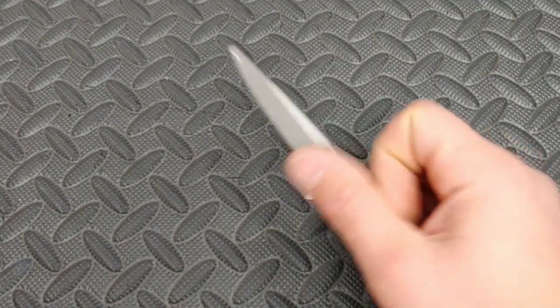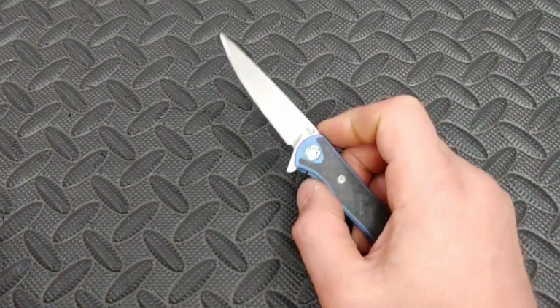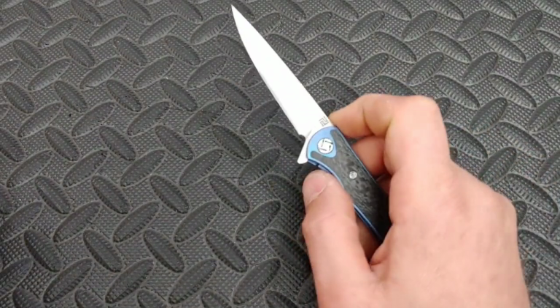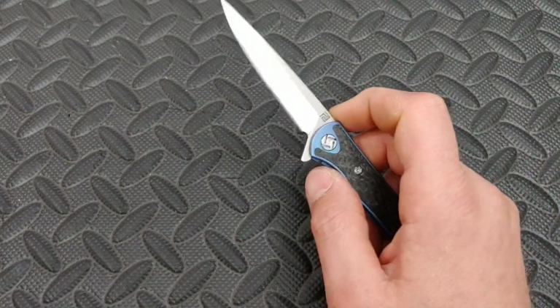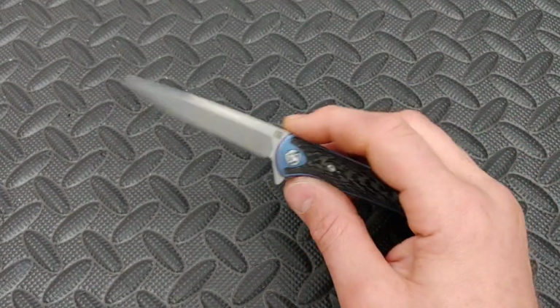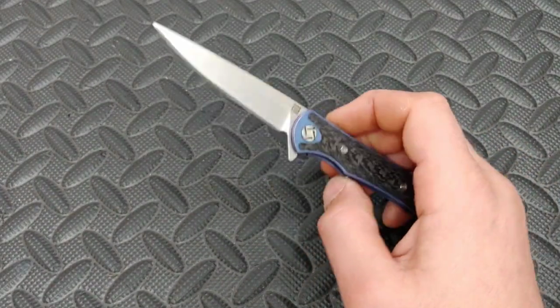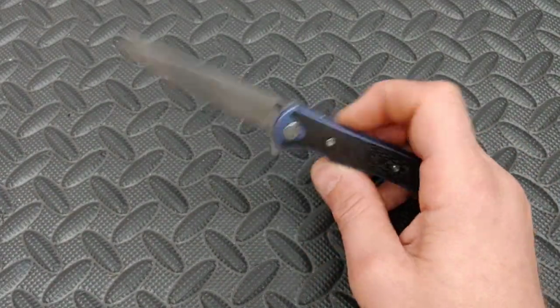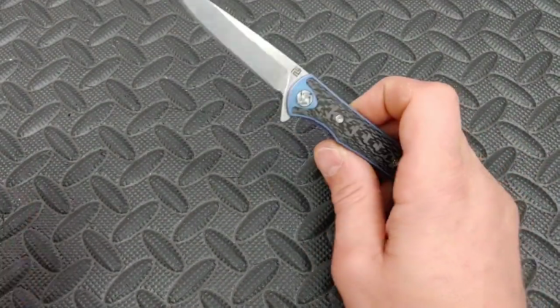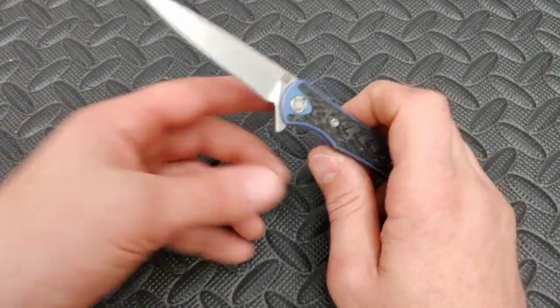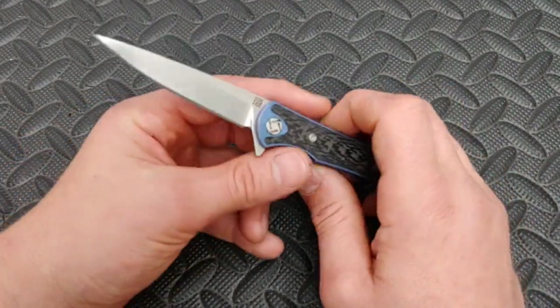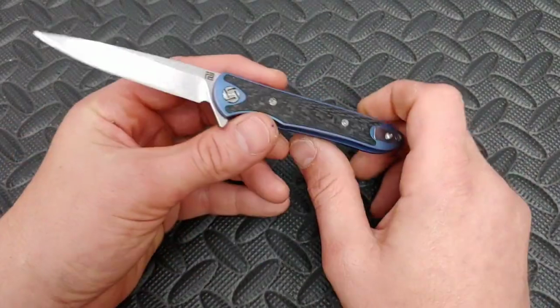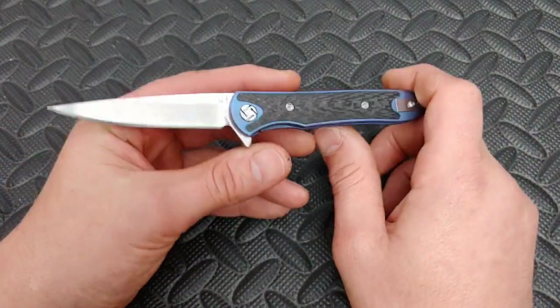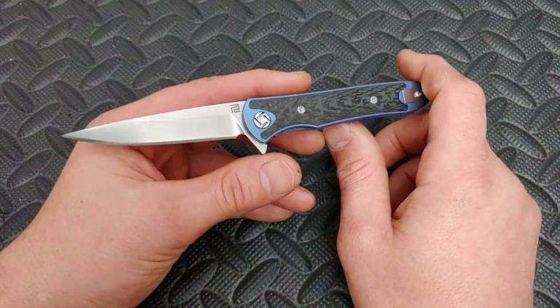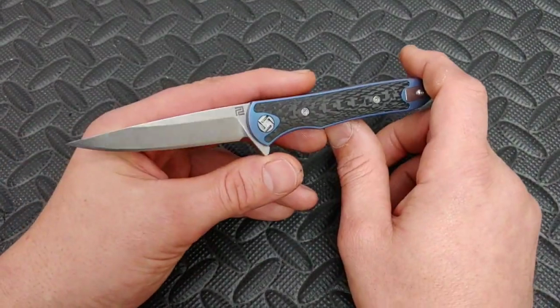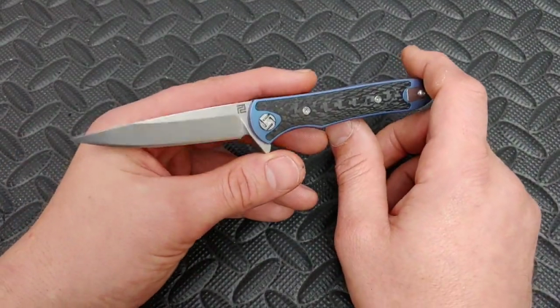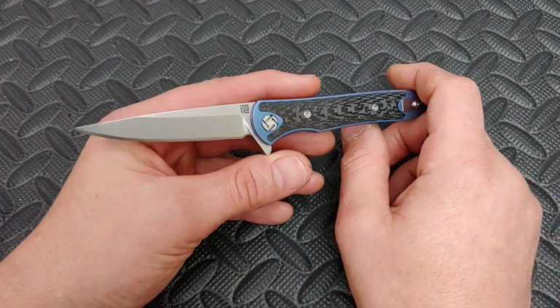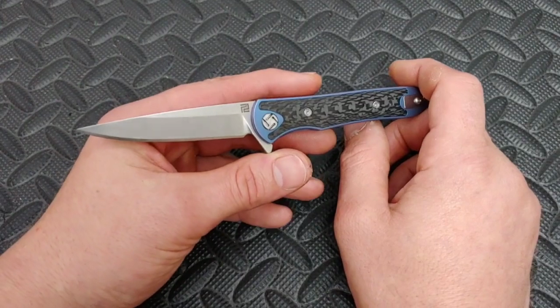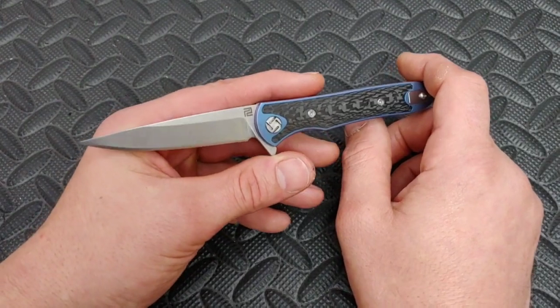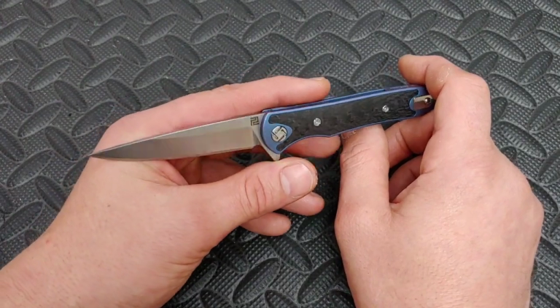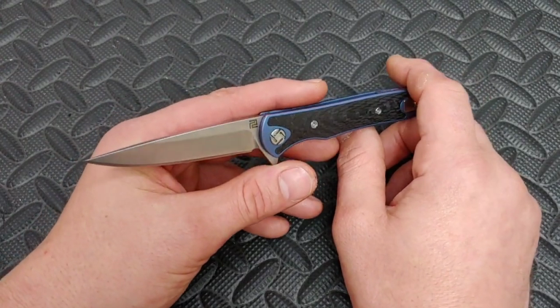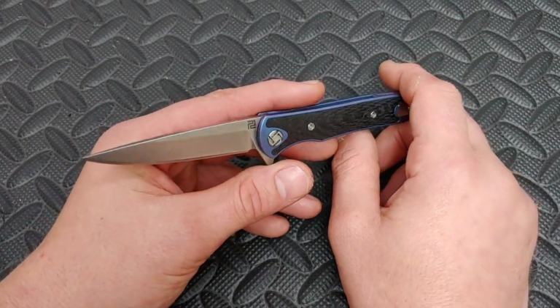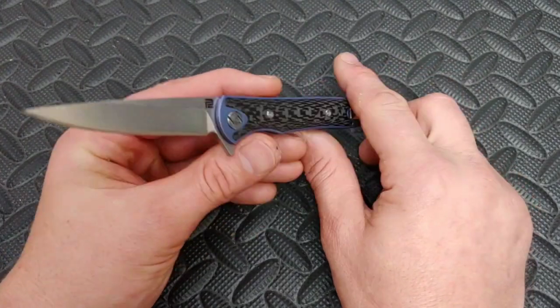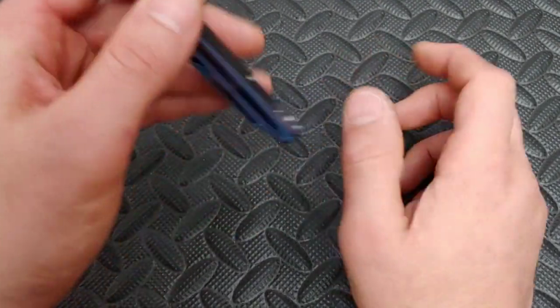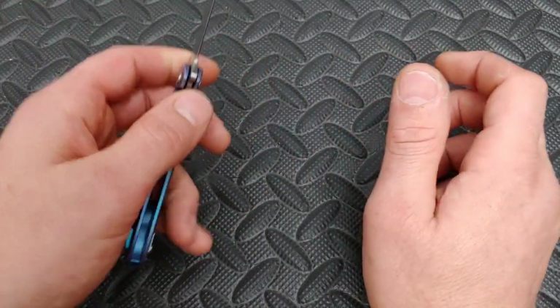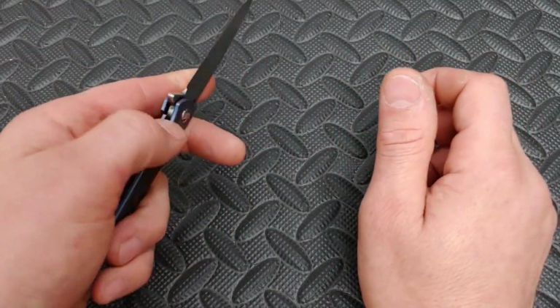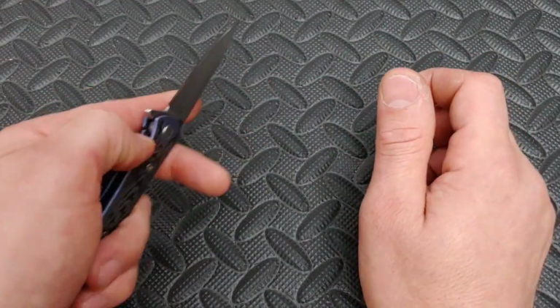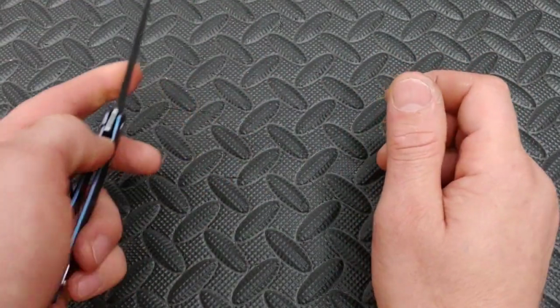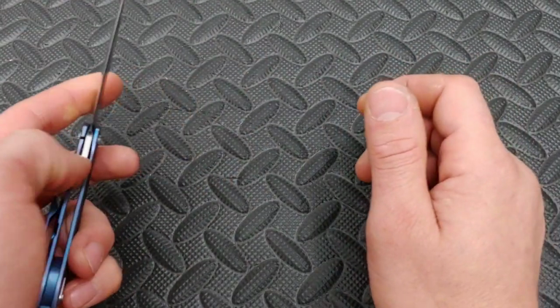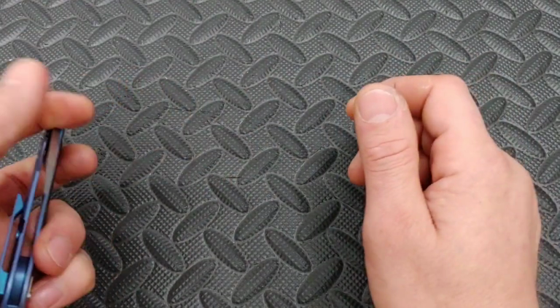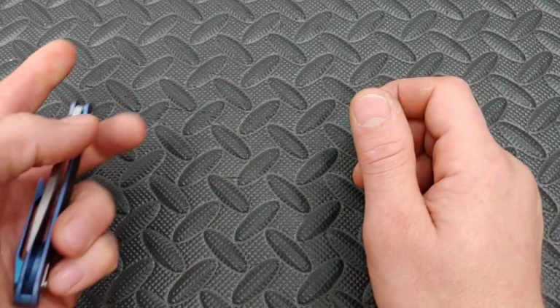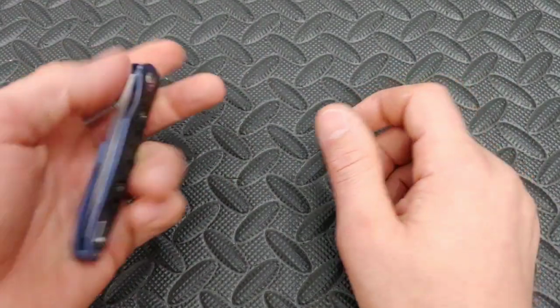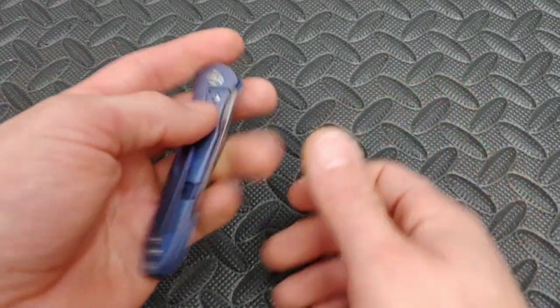Bang! These knives. I'm Jared. My lovely wife Kara's busy. And today we are doing the top 10 sexiest knives. These knives are based purely on looks.